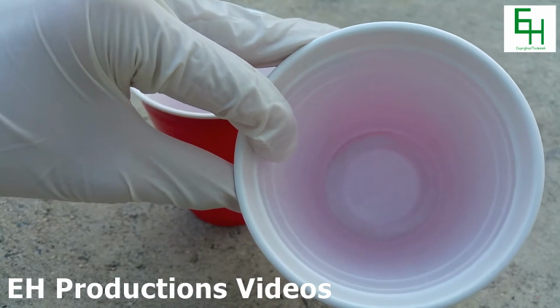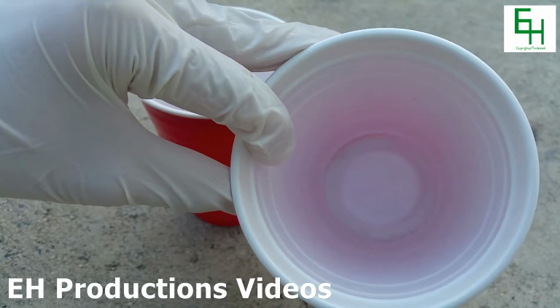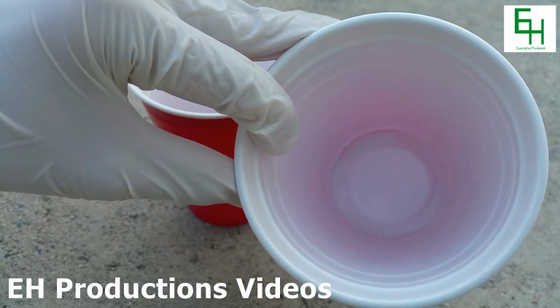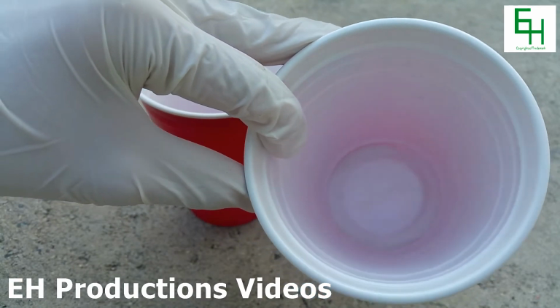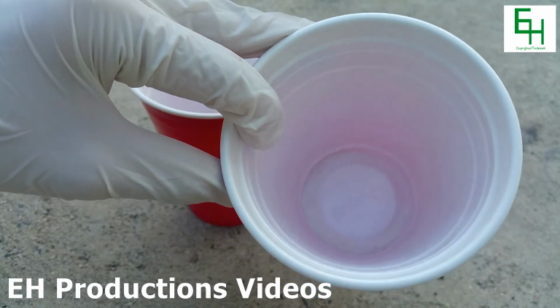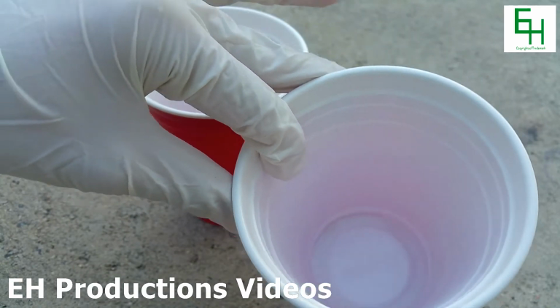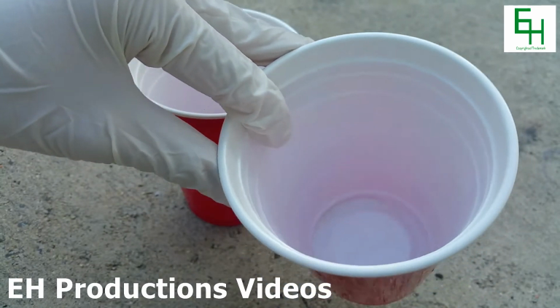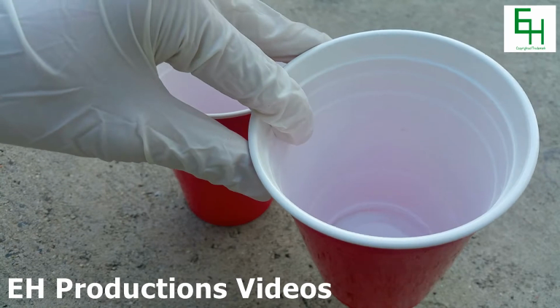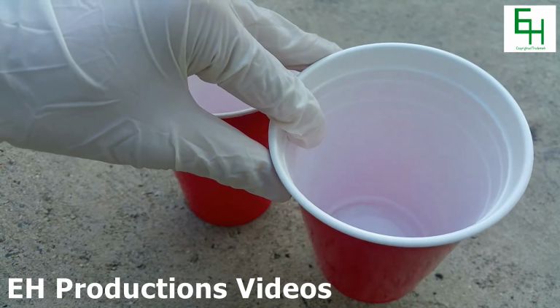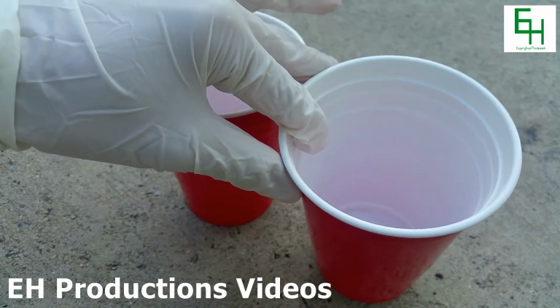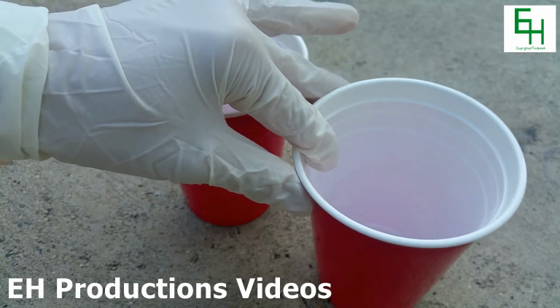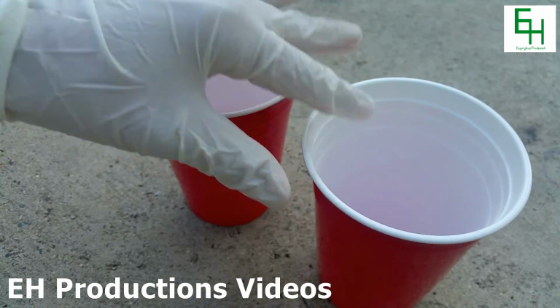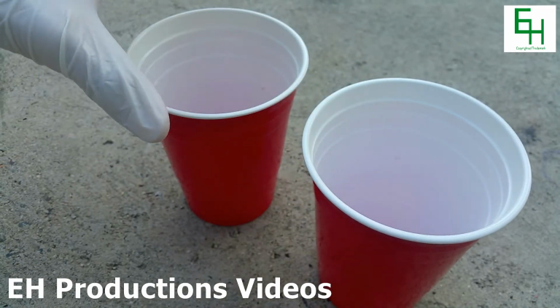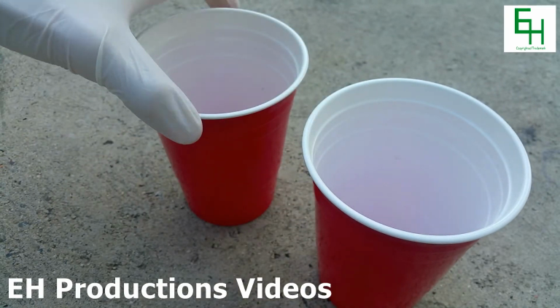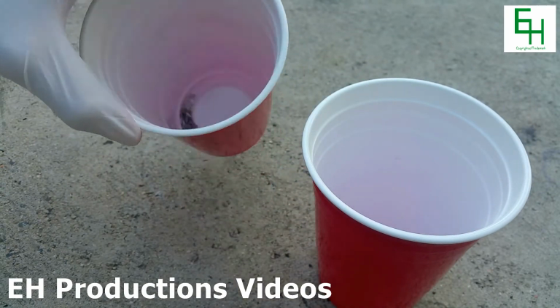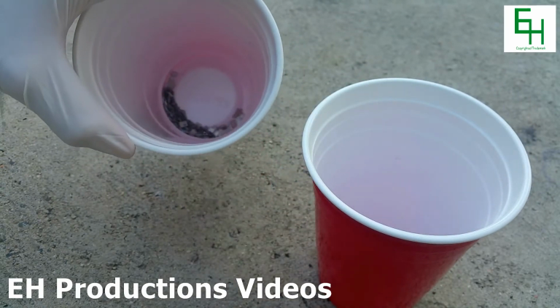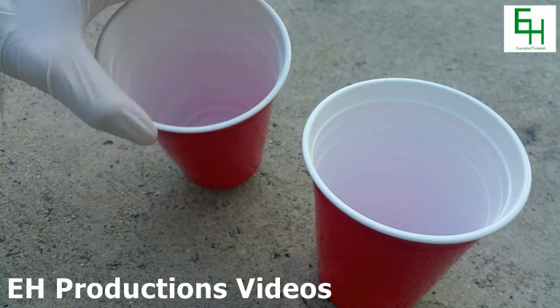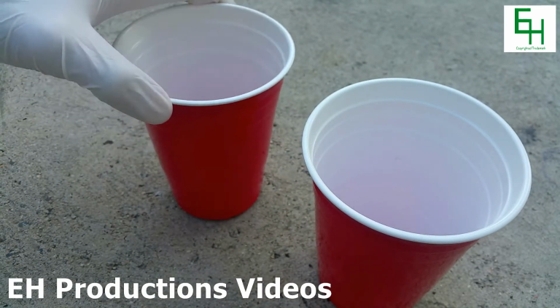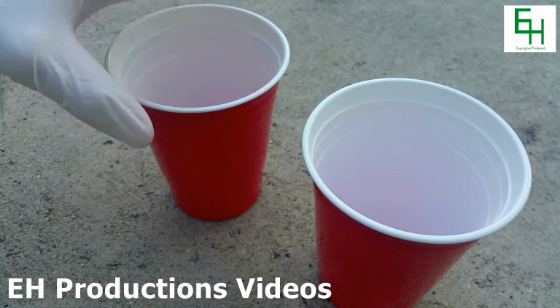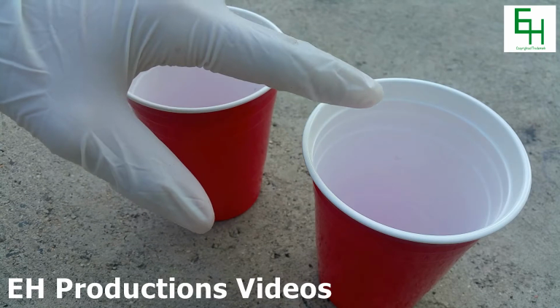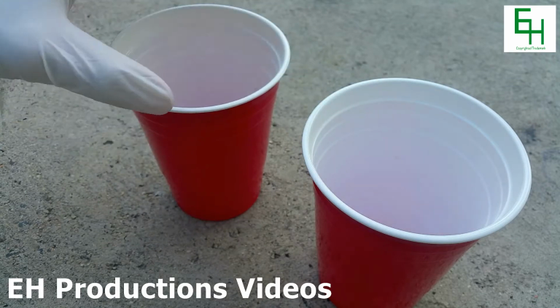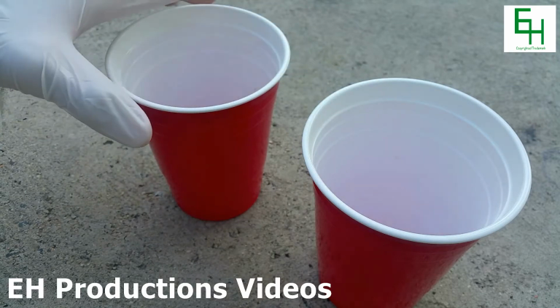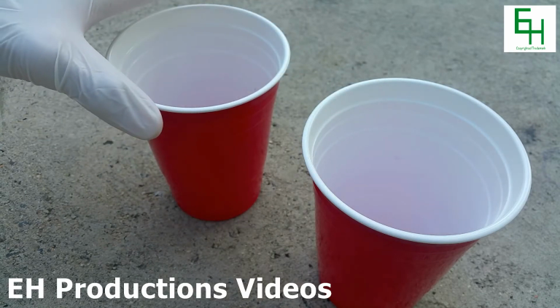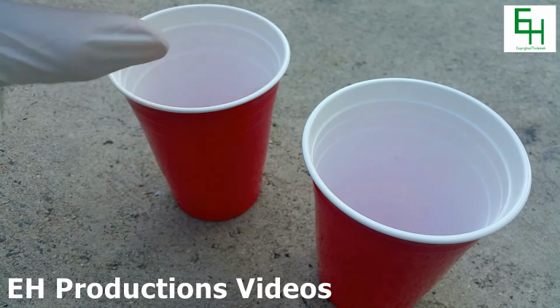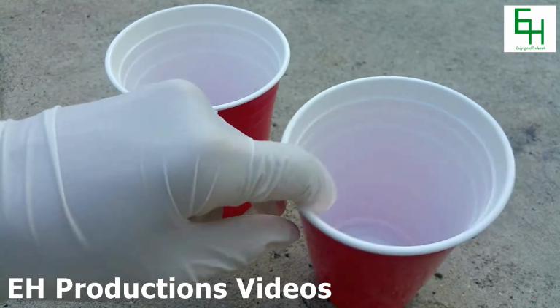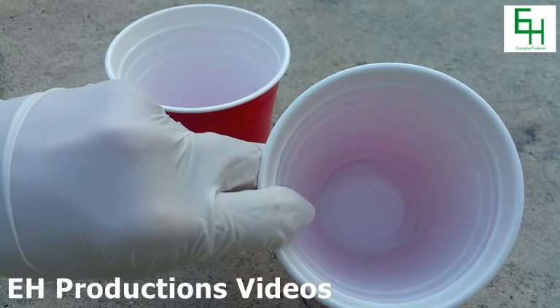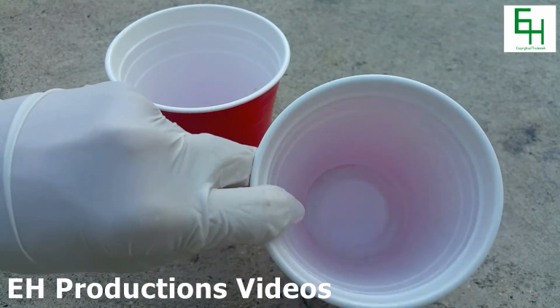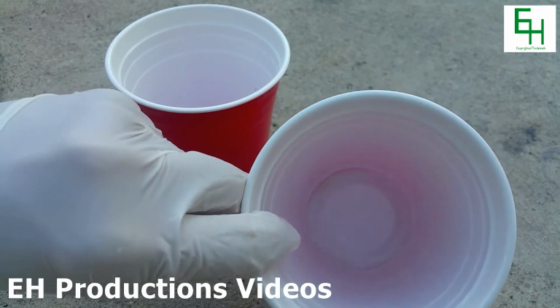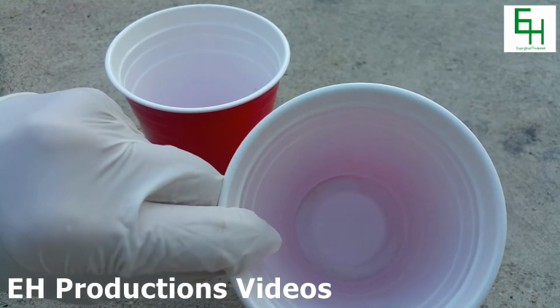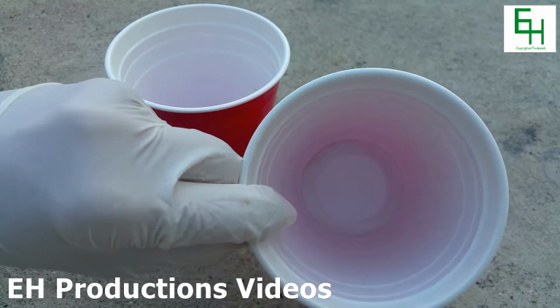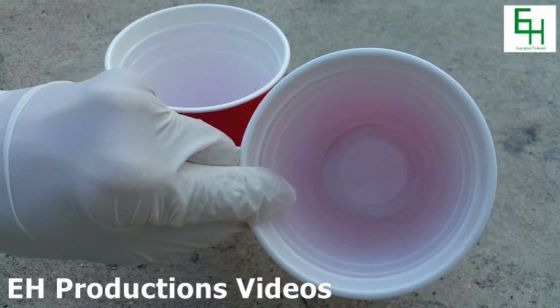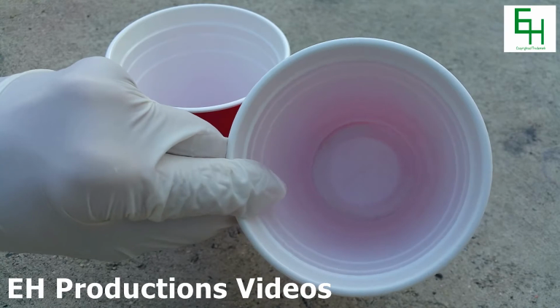However, I'm going to be using 3.5 grams of silicon dioxide. The reason for this is because I don't want any of the magnesium to react with the silicon metal to form magnesium silicide, so I'll be using an excess of silicon dioxide.